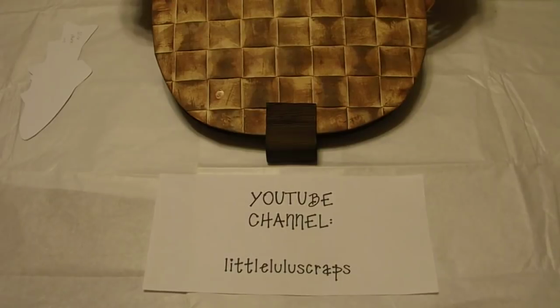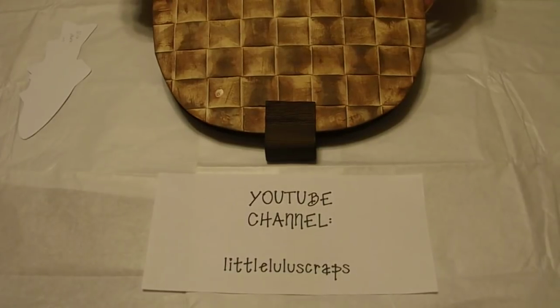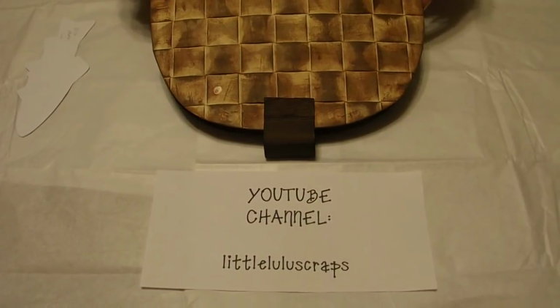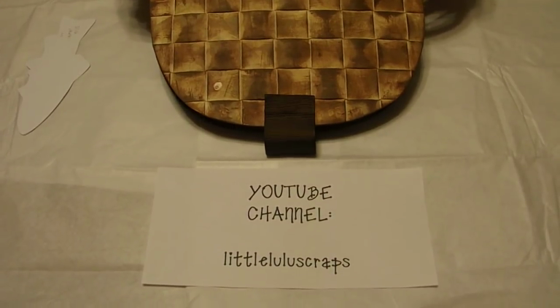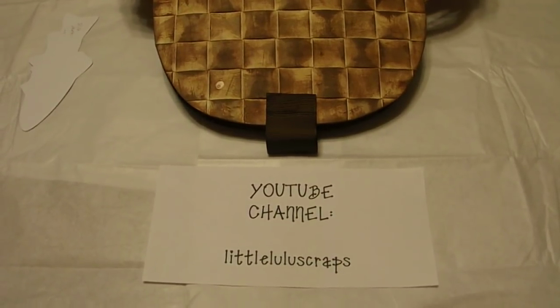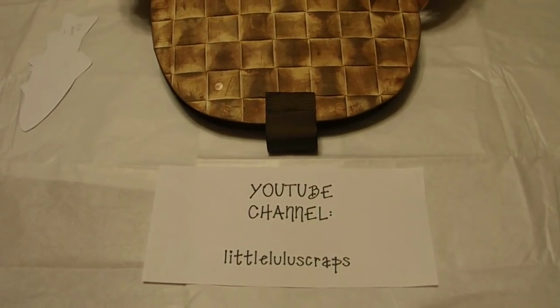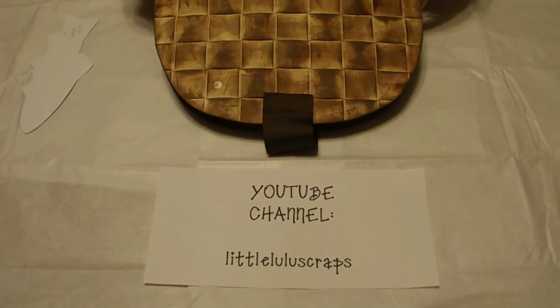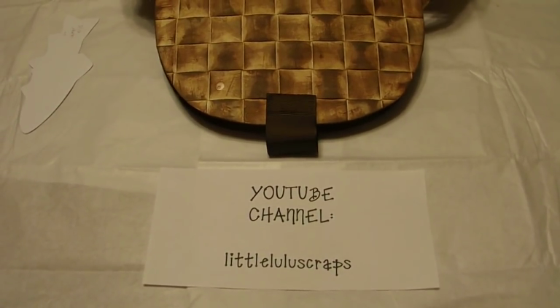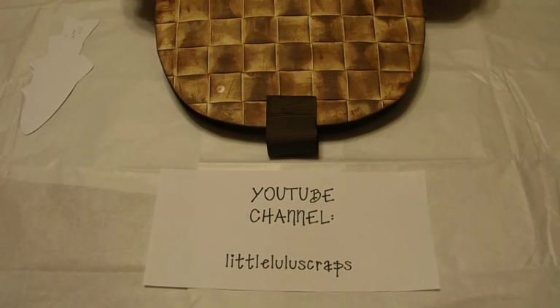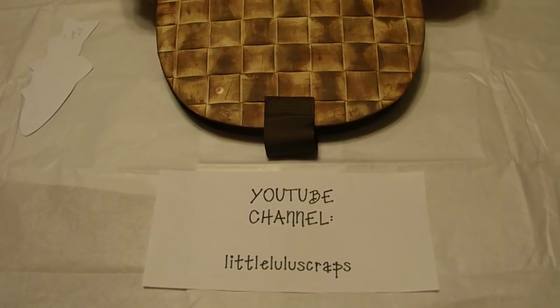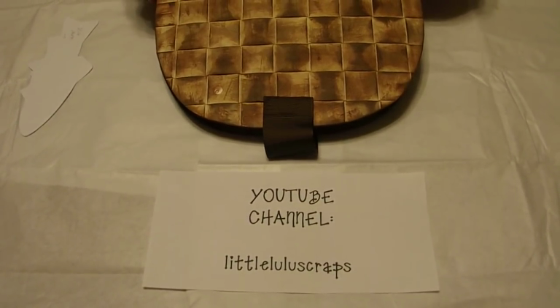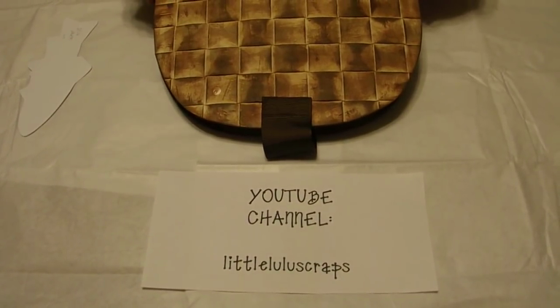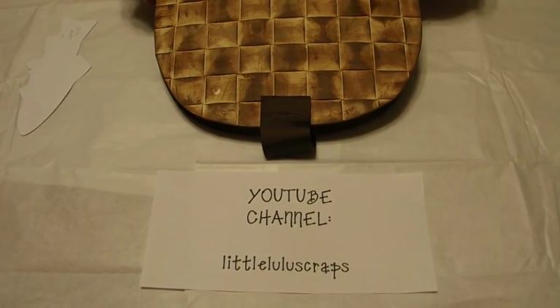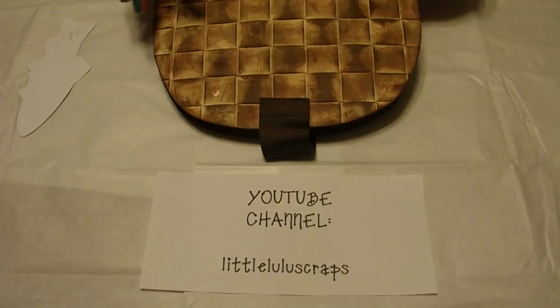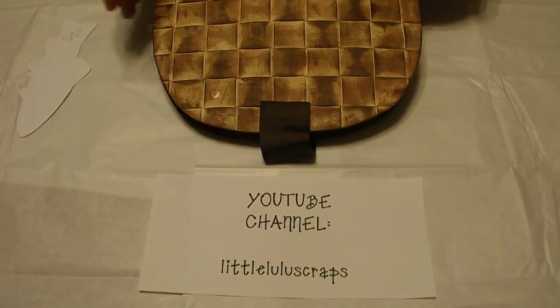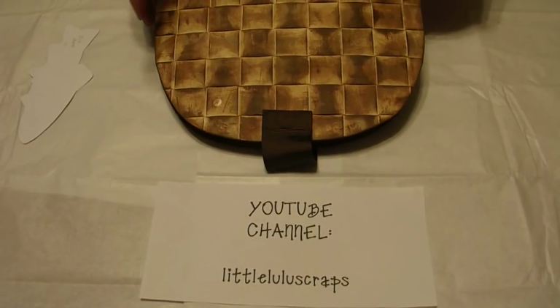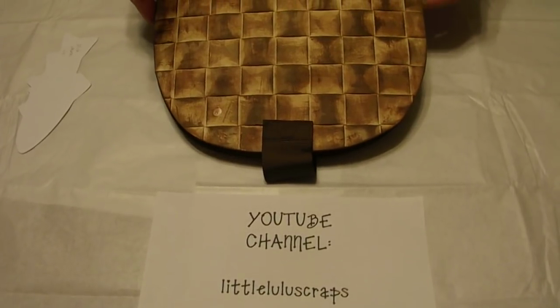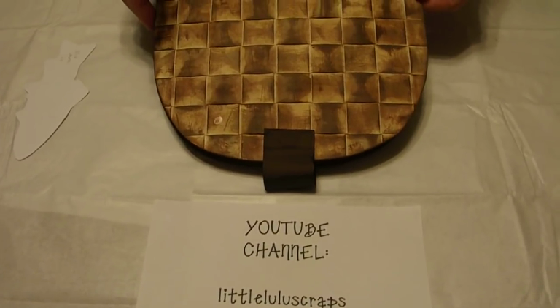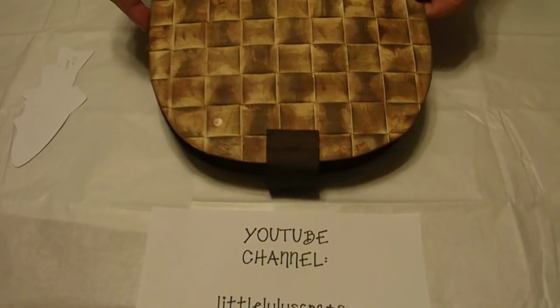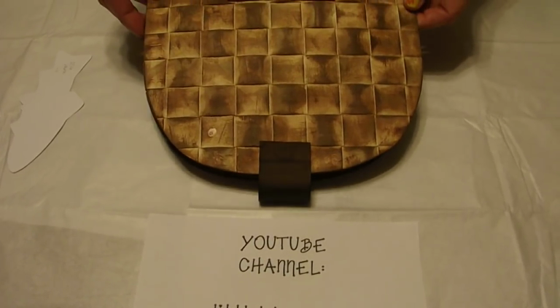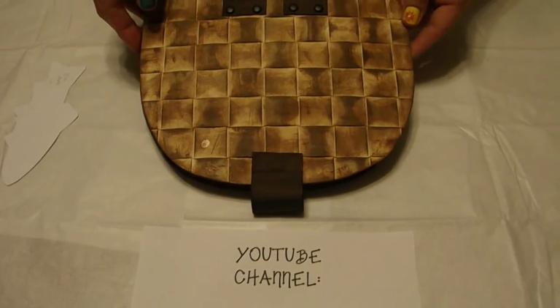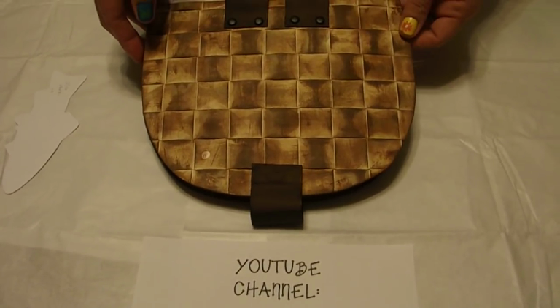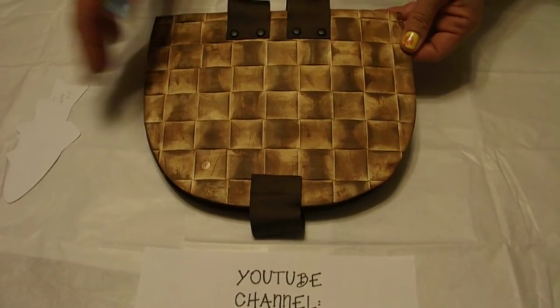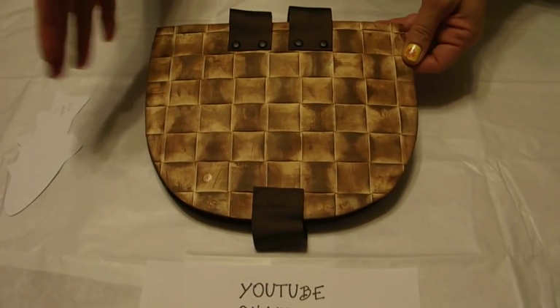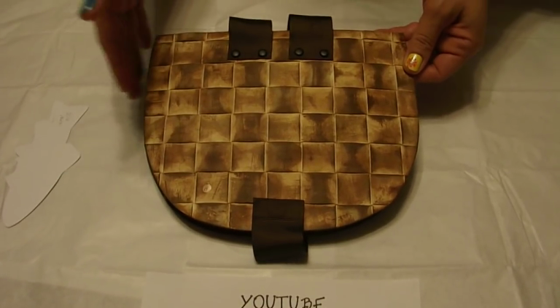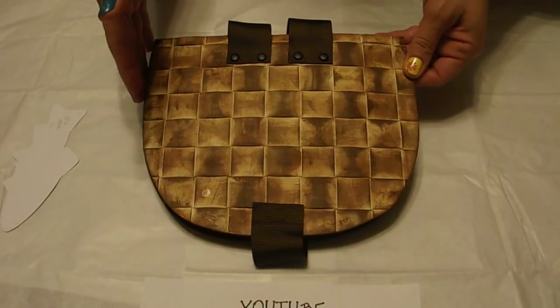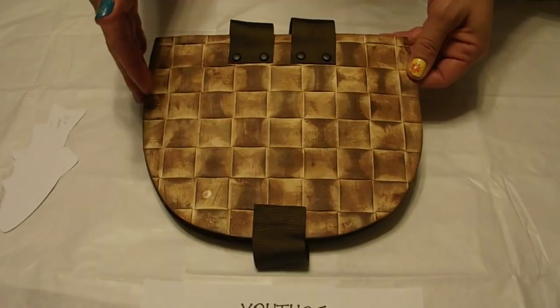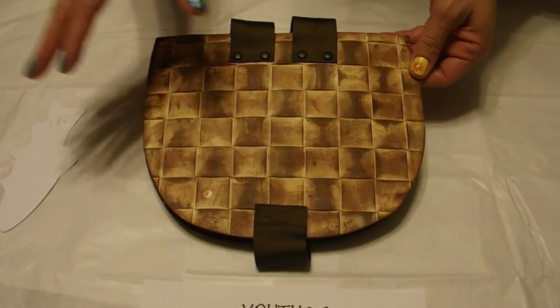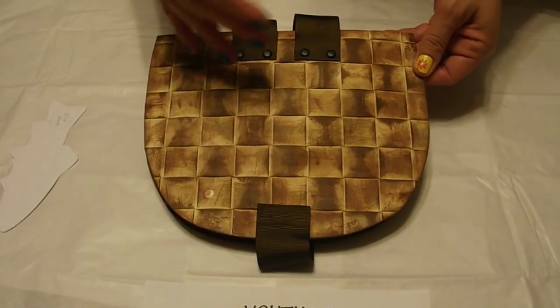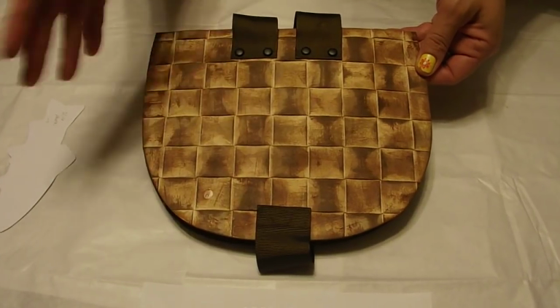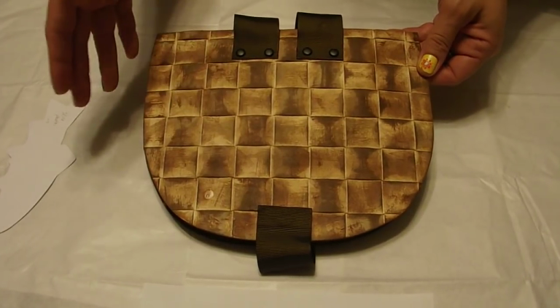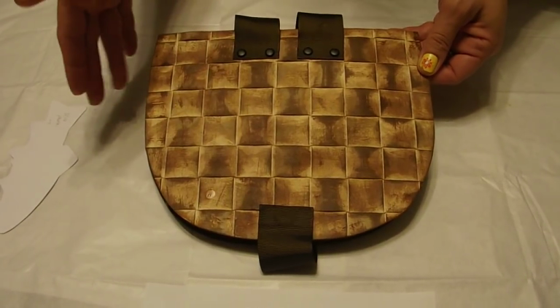Hello YouTubers, I'm here with another mini album. This one is for the principal at my children's elementary school. He is retiring. He loves fishing, so I decided to do him a fishing mini.